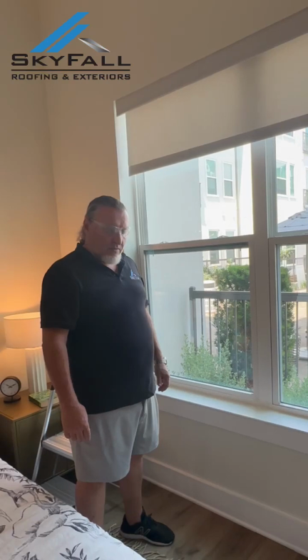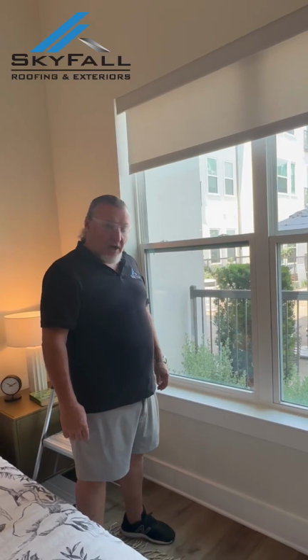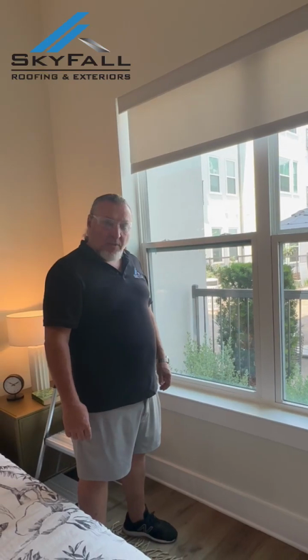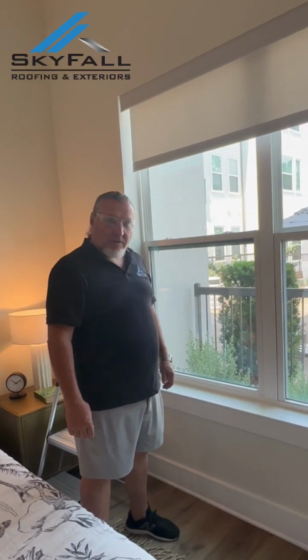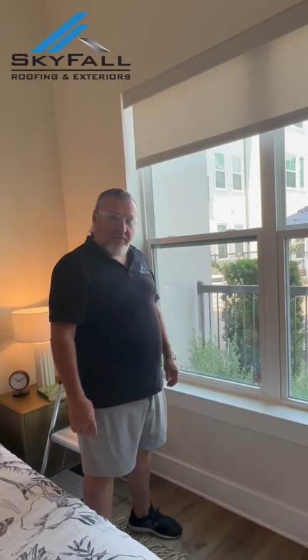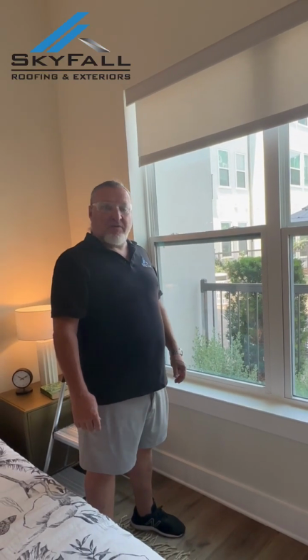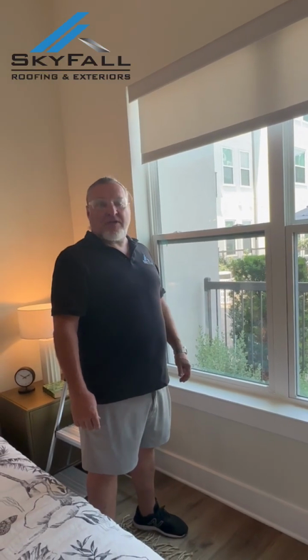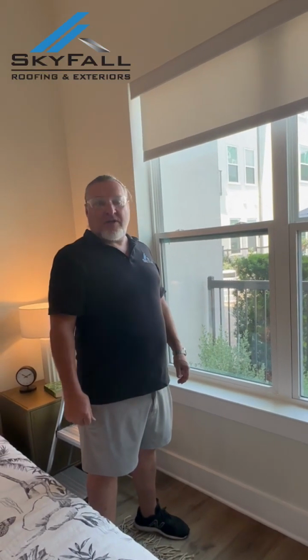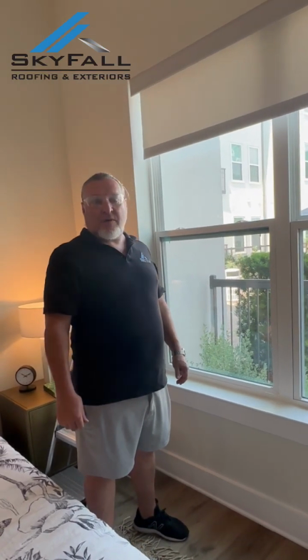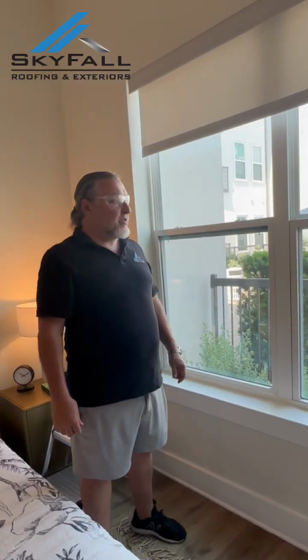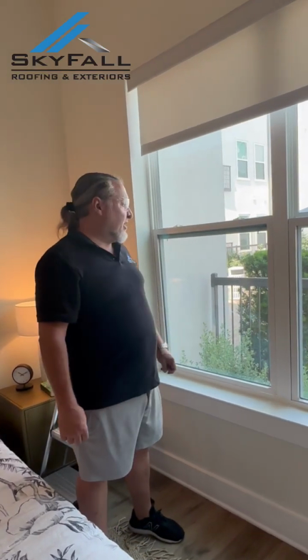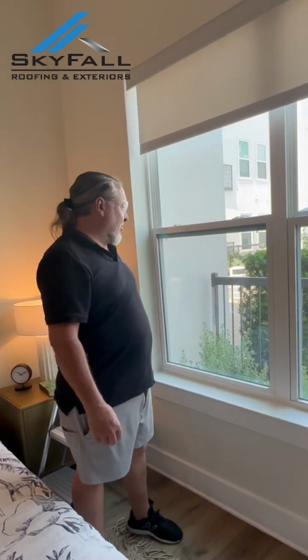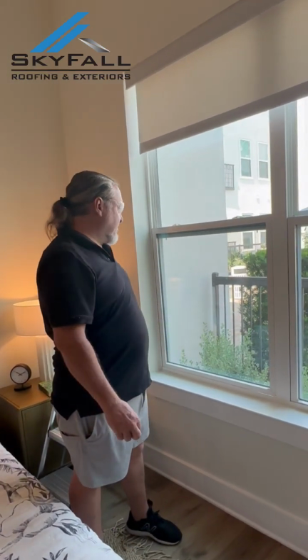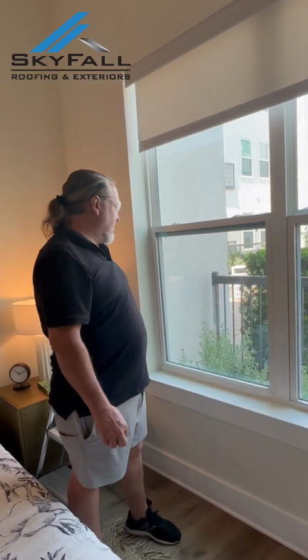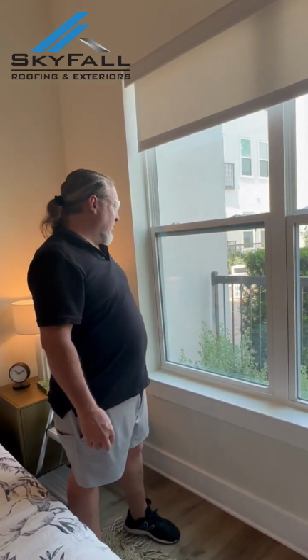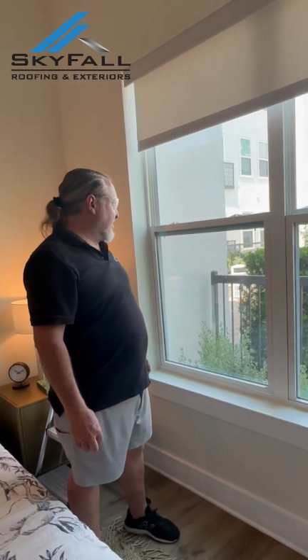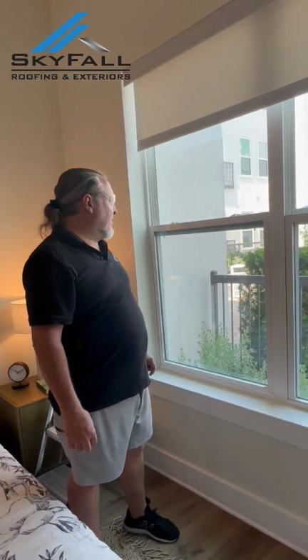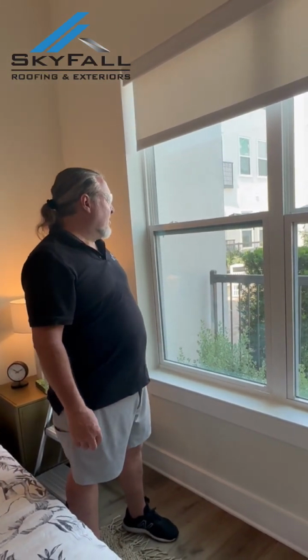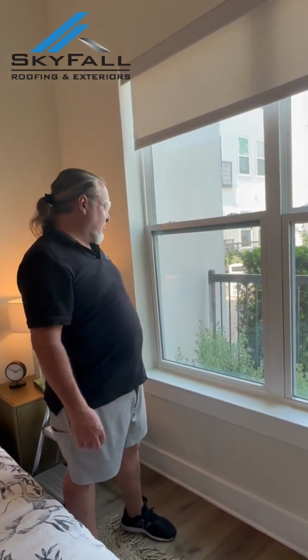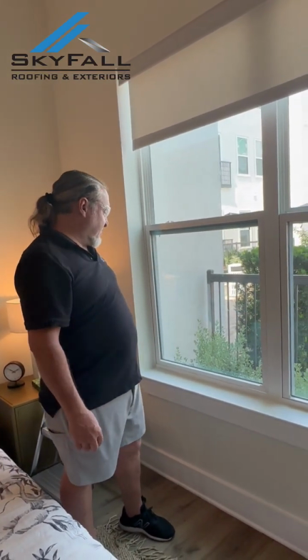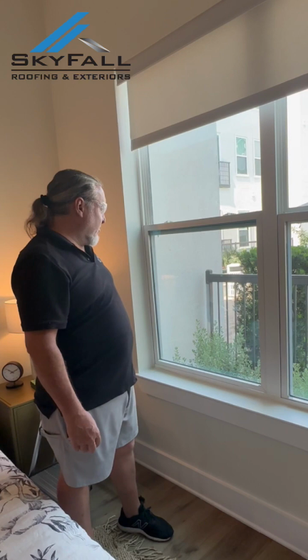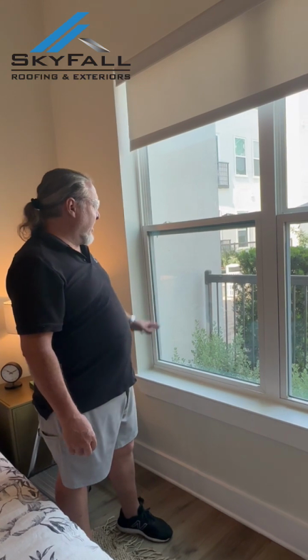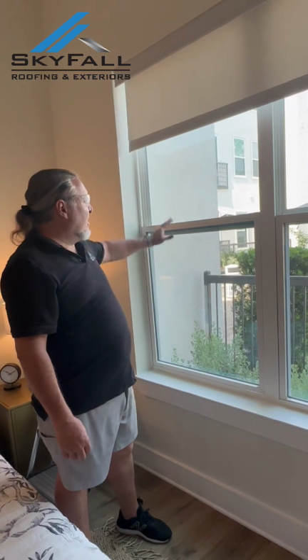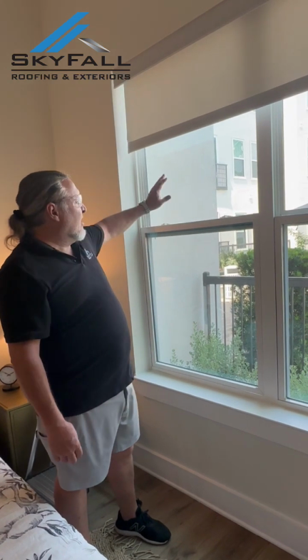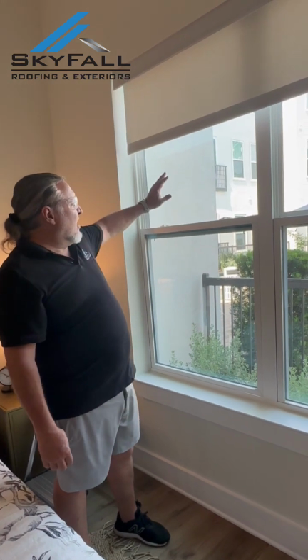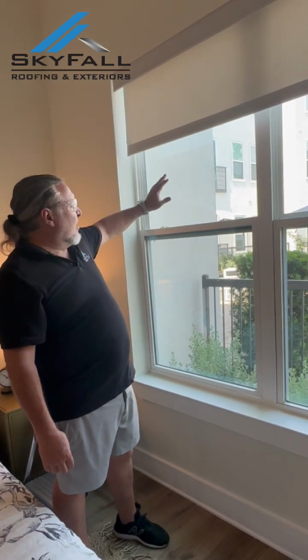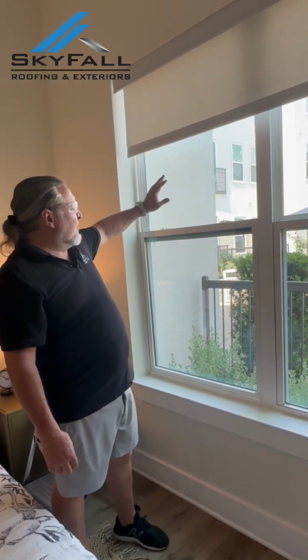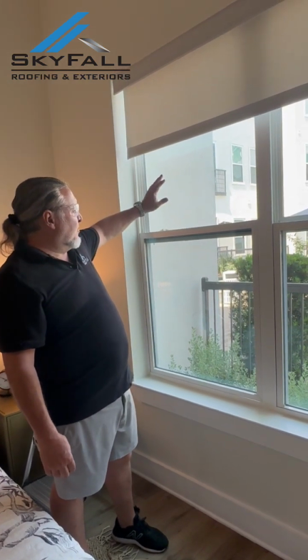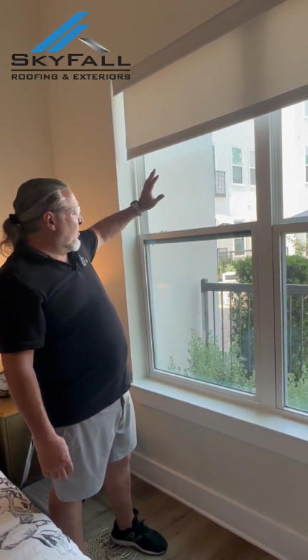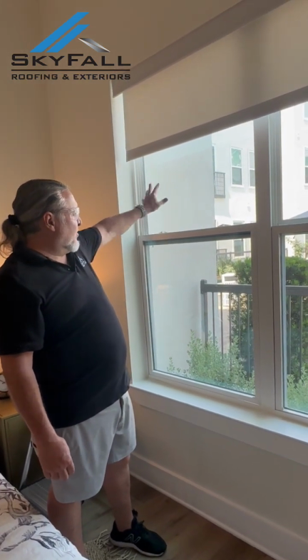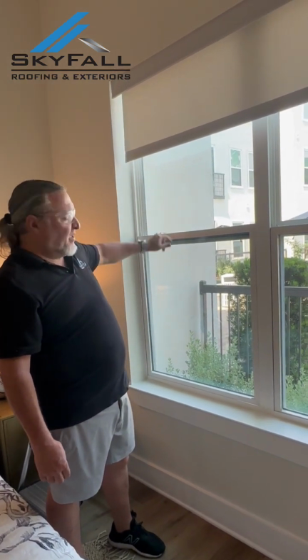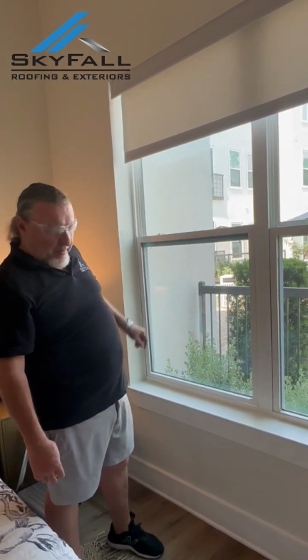Hi, I'm Mark with Skyfall Roofing Exteriors. We are here today at apartment 6, 170 Griffiths of the Domain, doing a window cleaning sample.